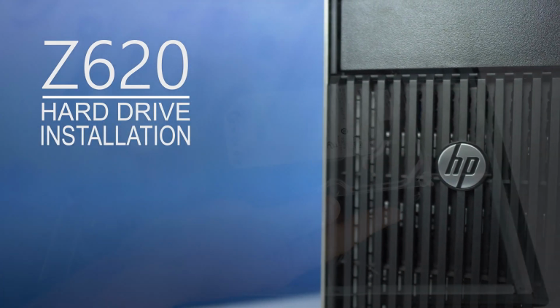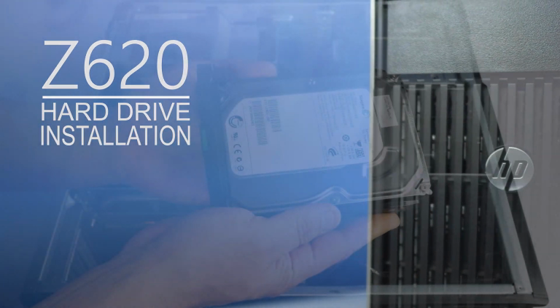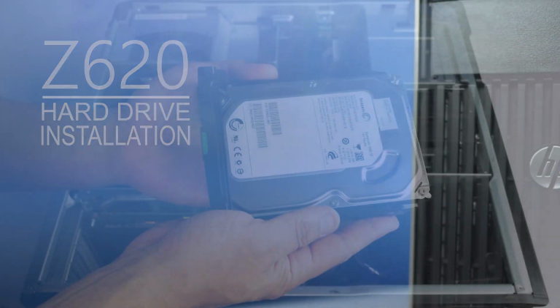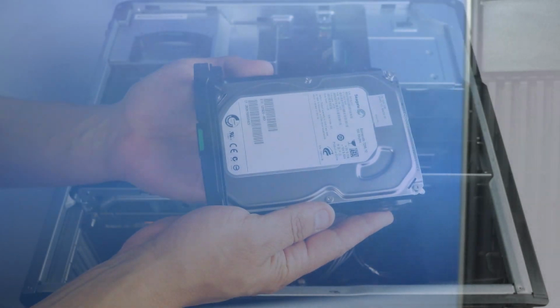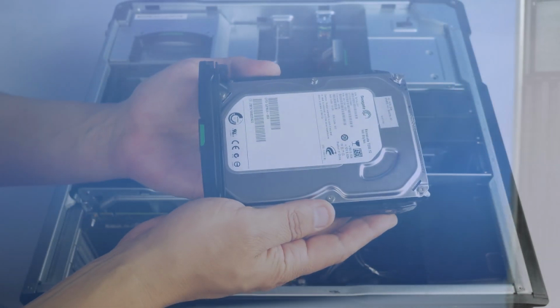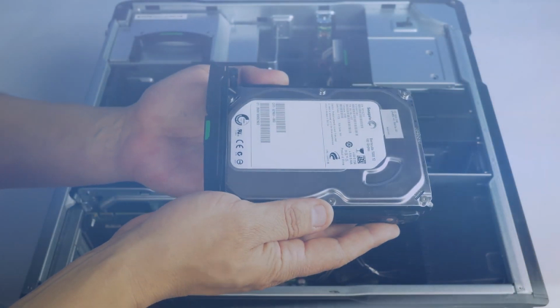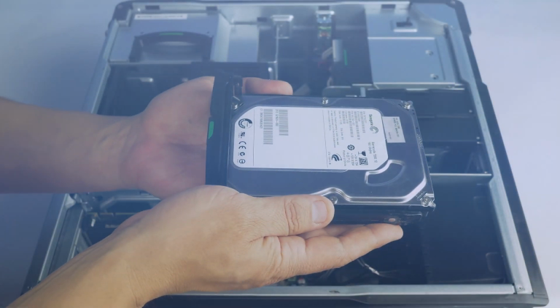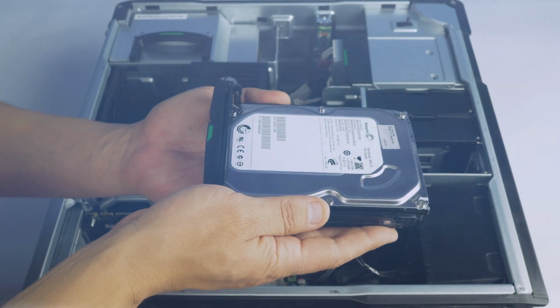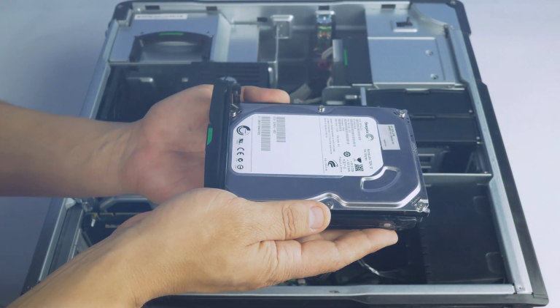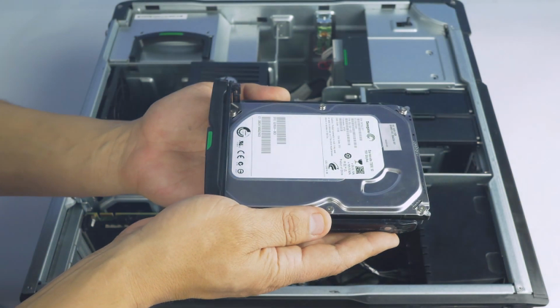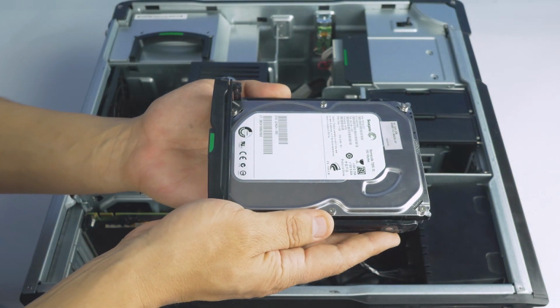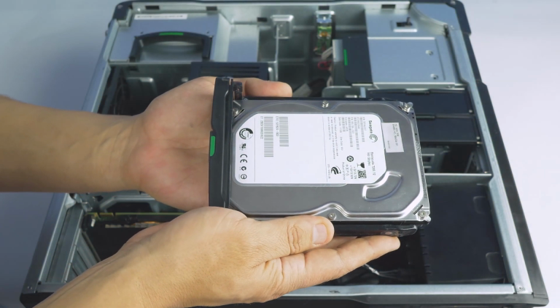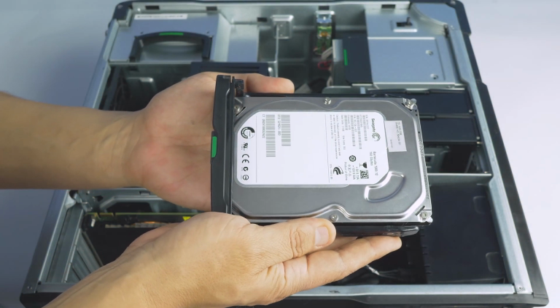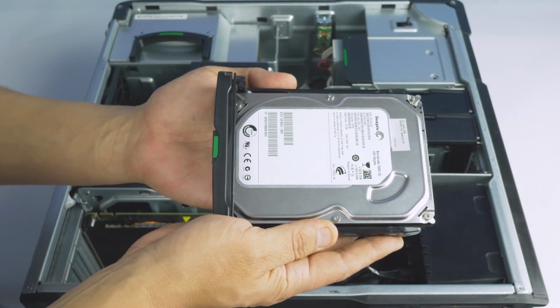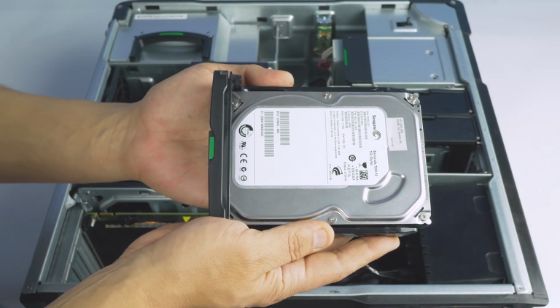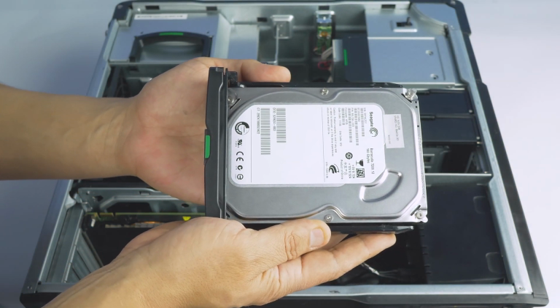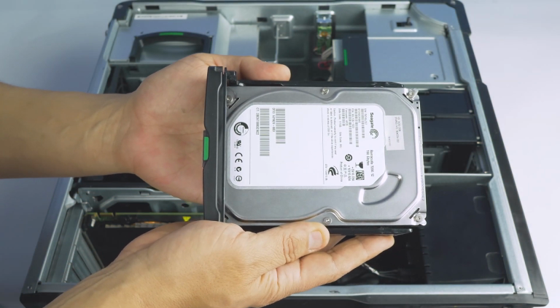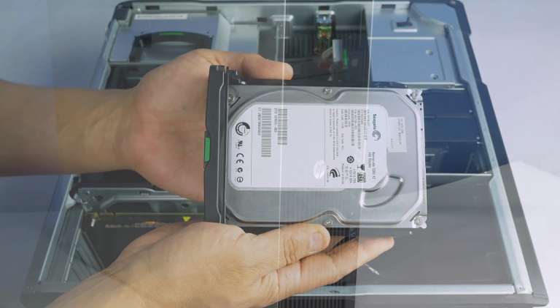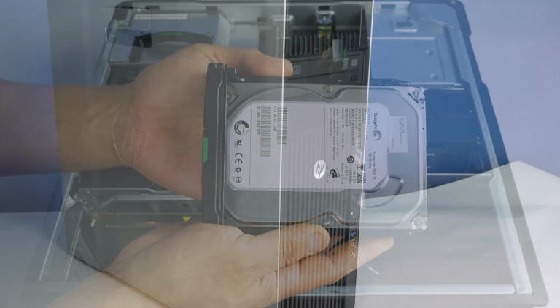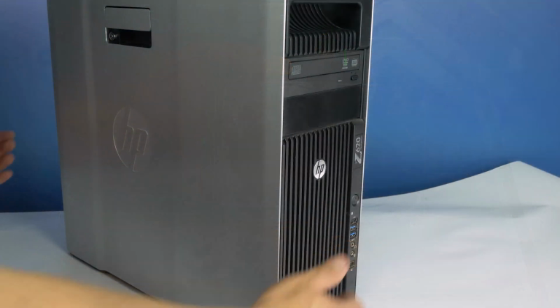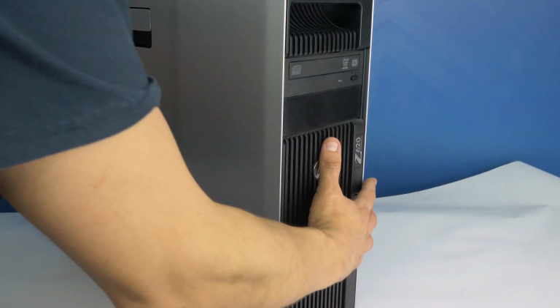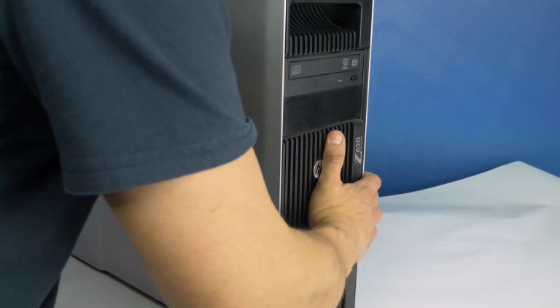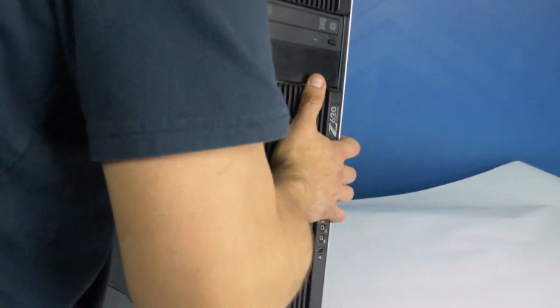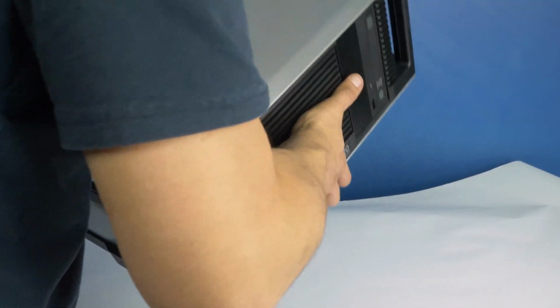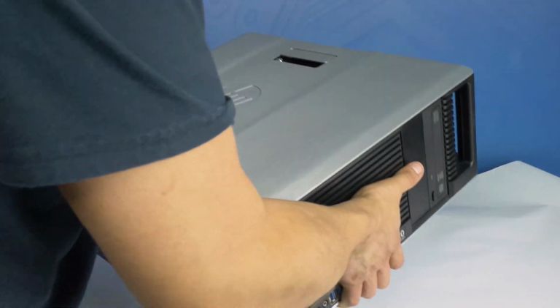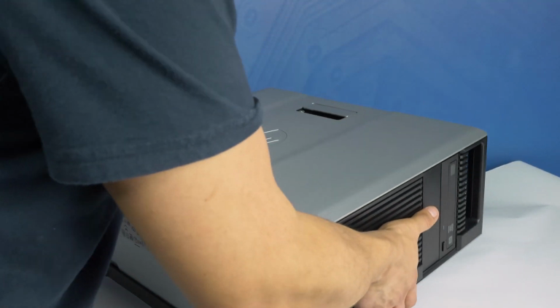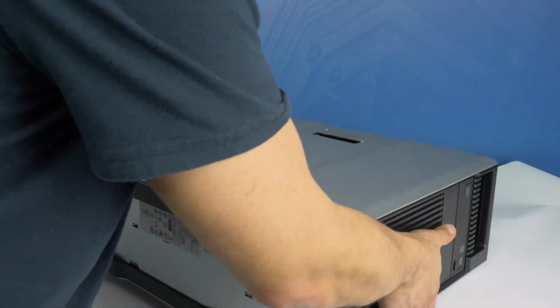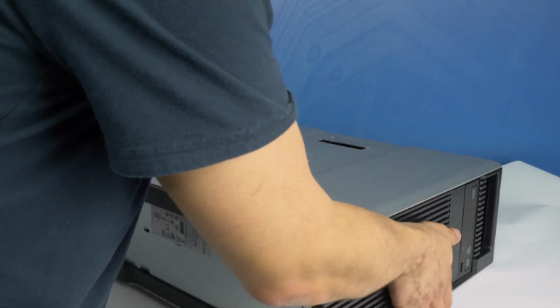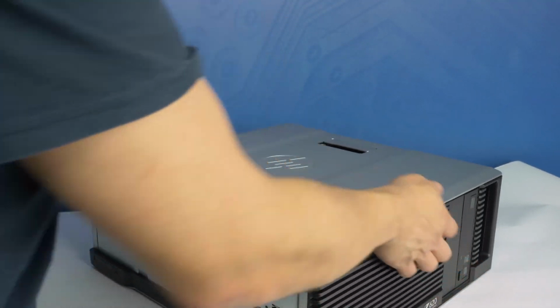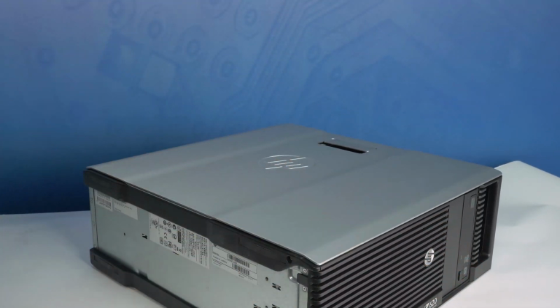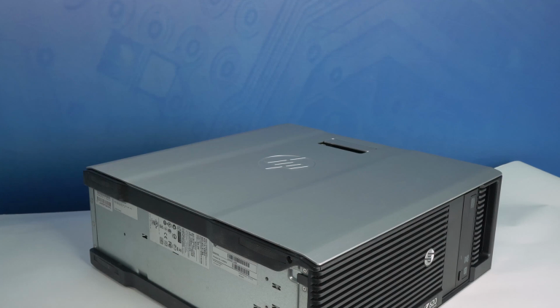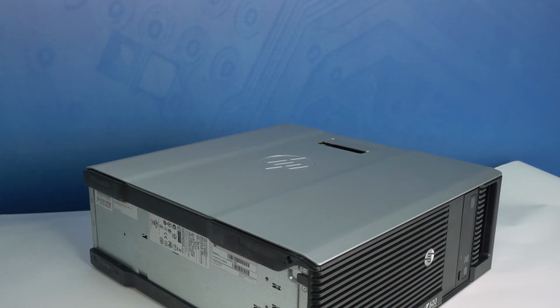Before beginning, we recommend checking with the manufacturer and ensuring the latest firmware is installed. For this installation you will not need any tools. We recommend going through this process with the workstation on its side to have better access to the system's interior.